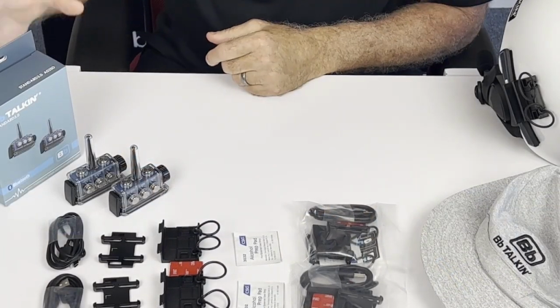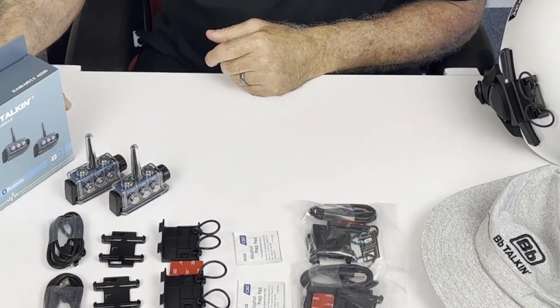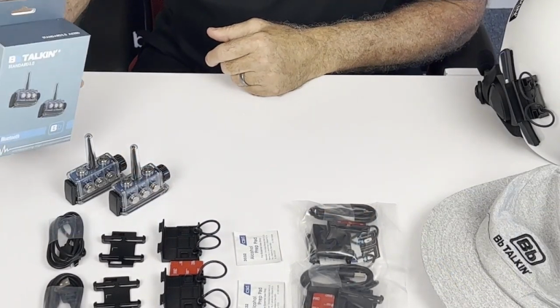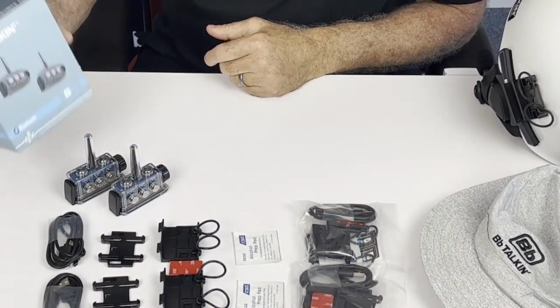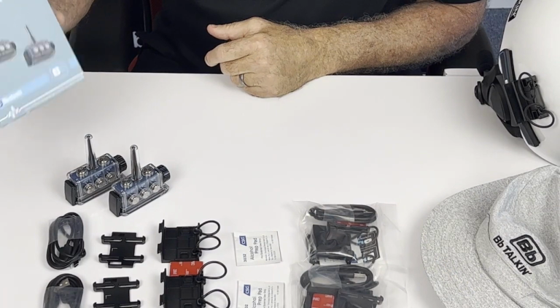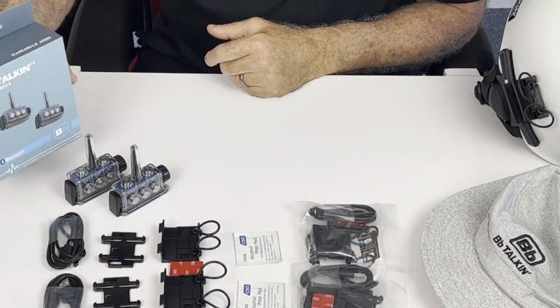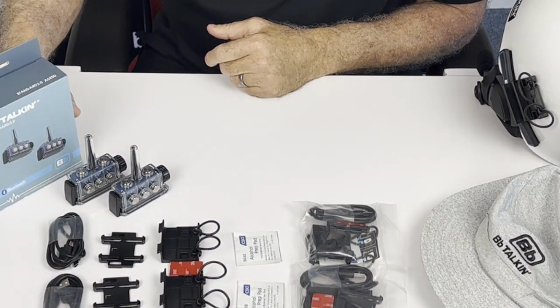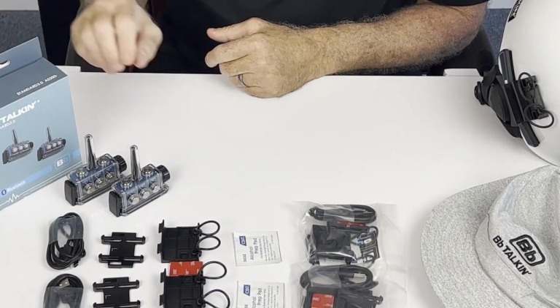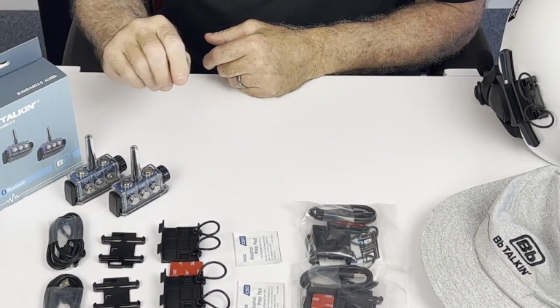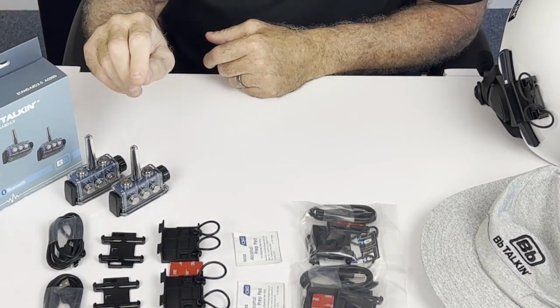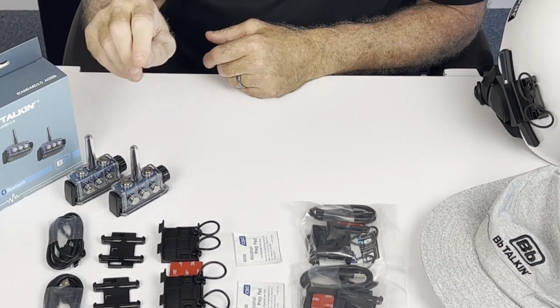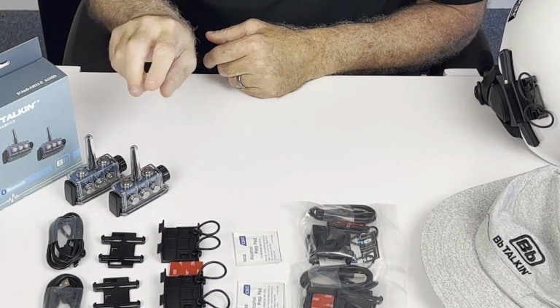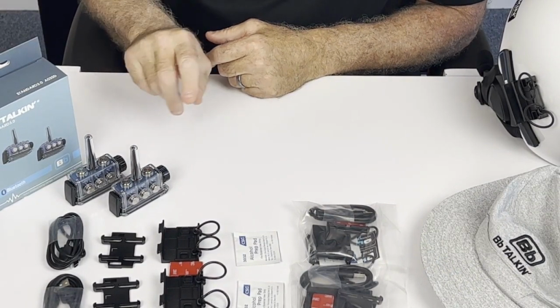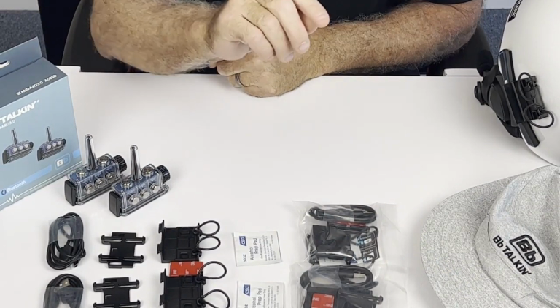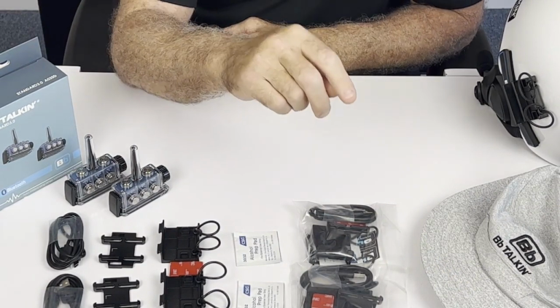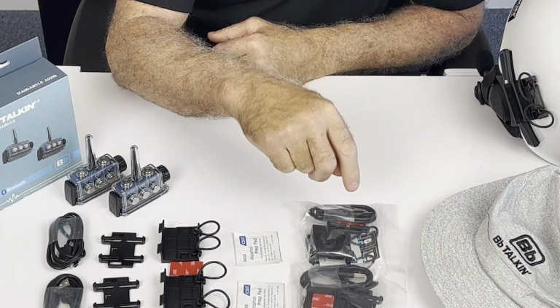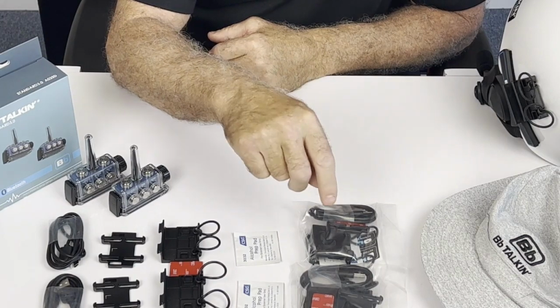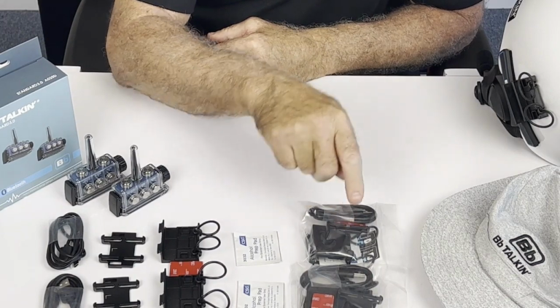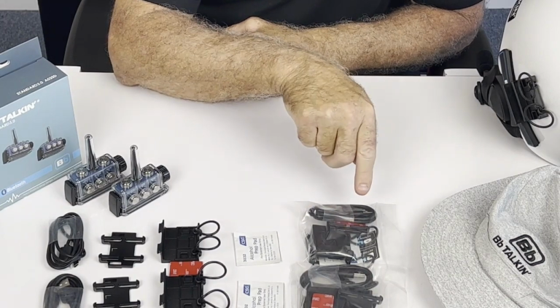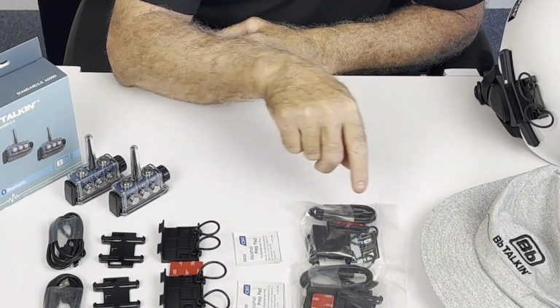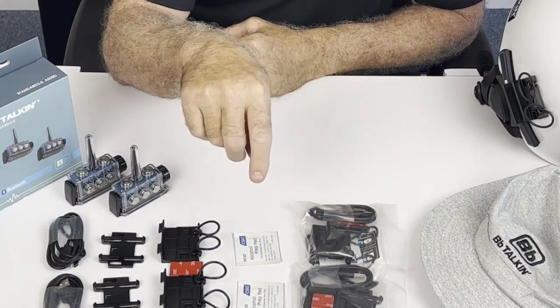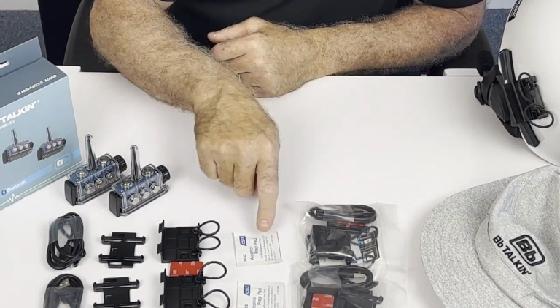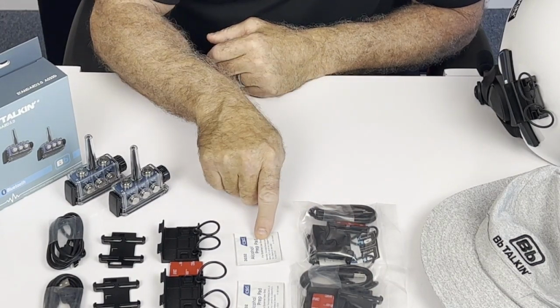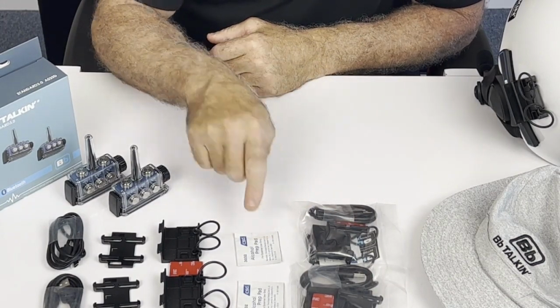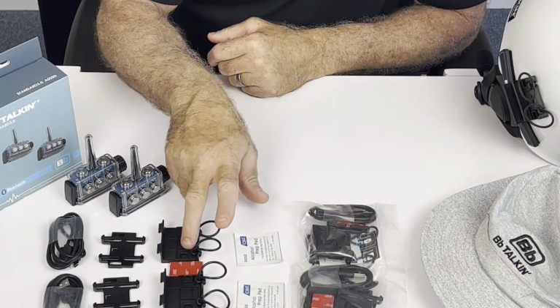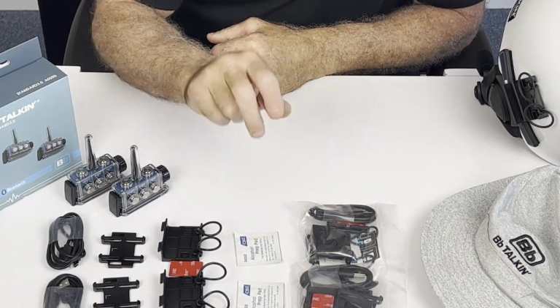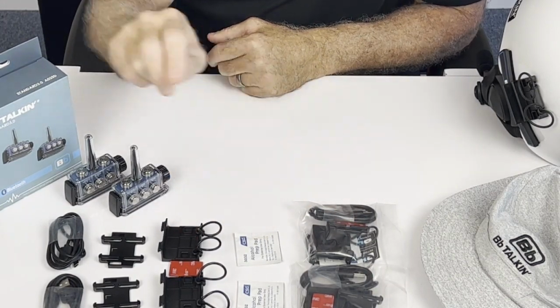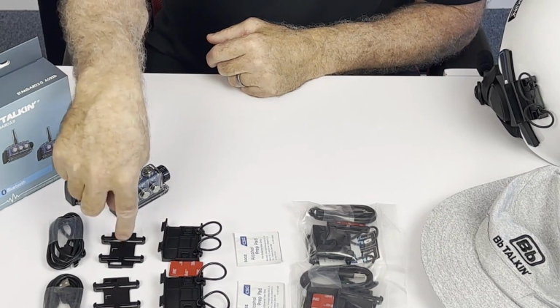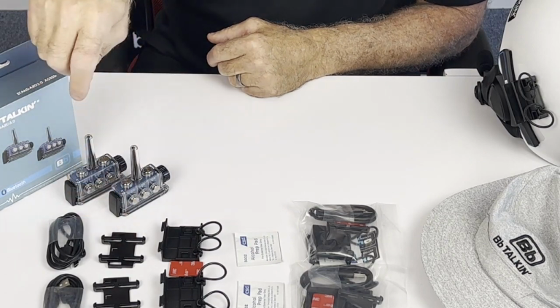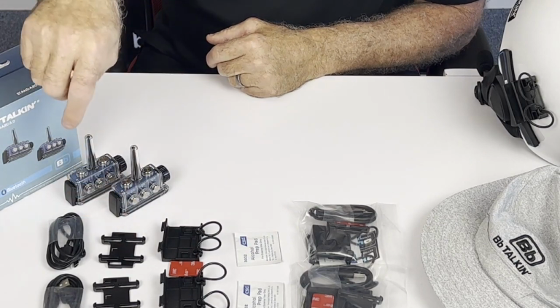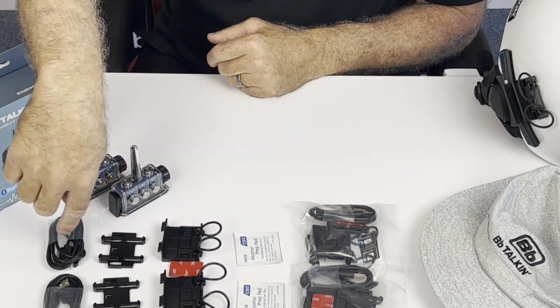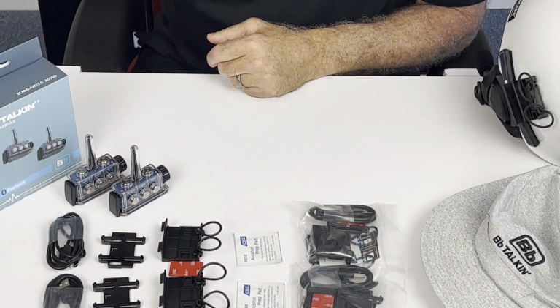In your standard AO2SD you'll have two units. With your two units comes an accessory pack, one for each. You'll have an alcohol prep, a helmet mount, a hat mount, and a charging cord.